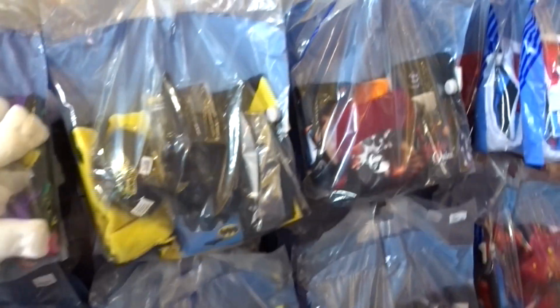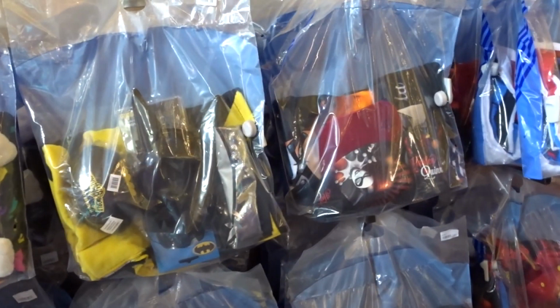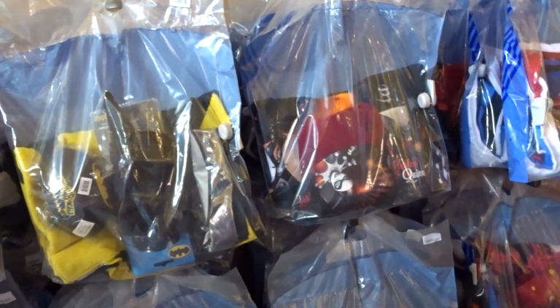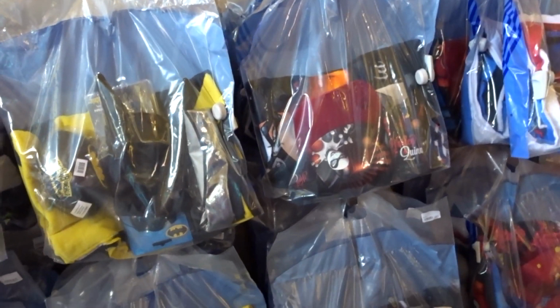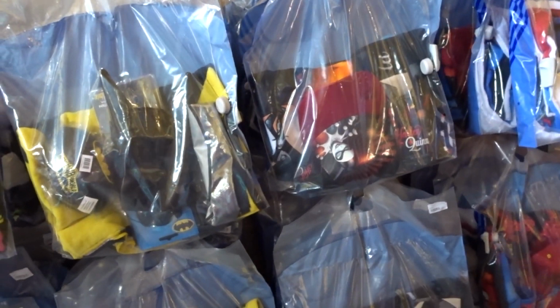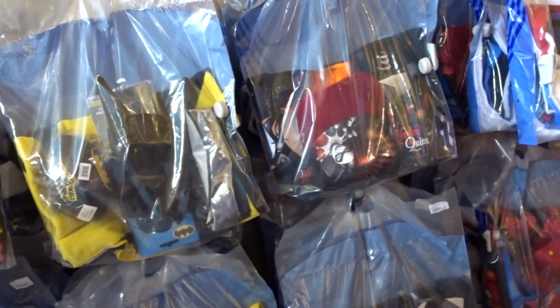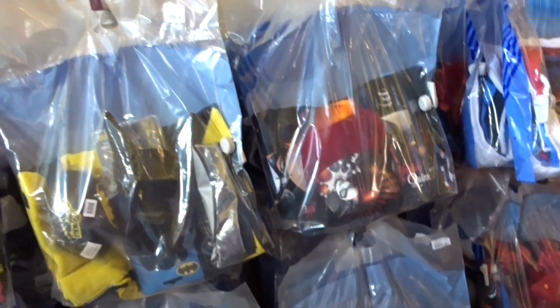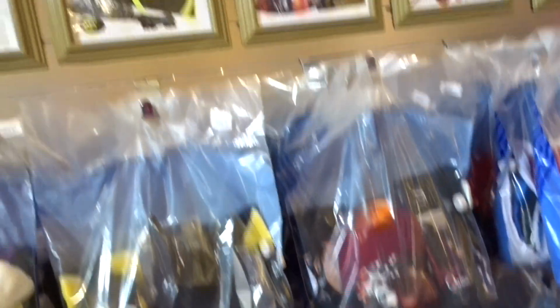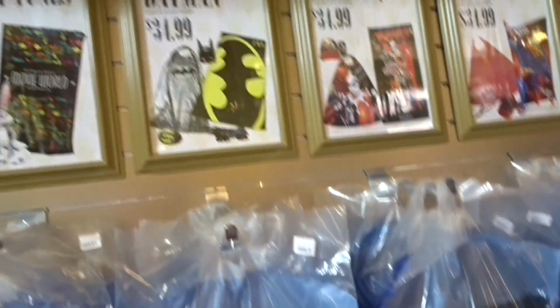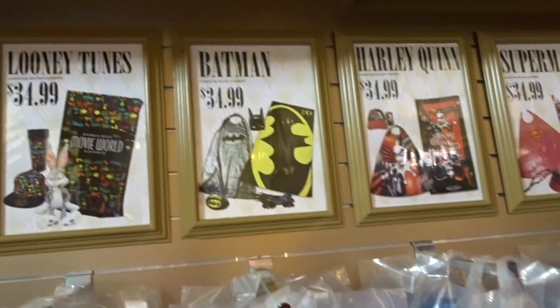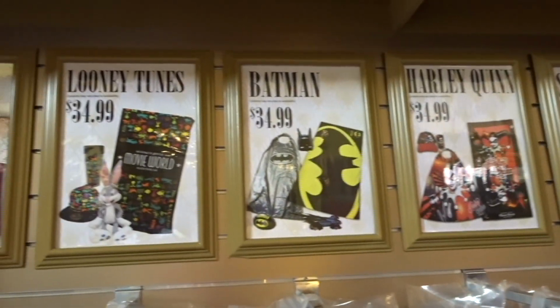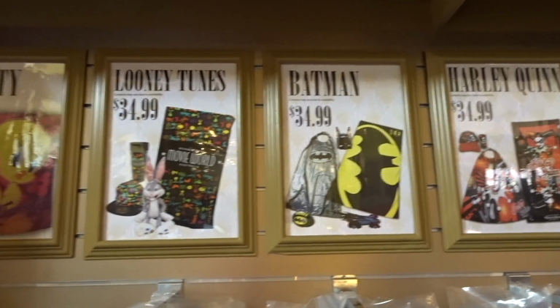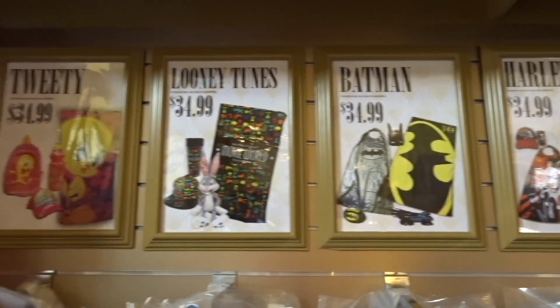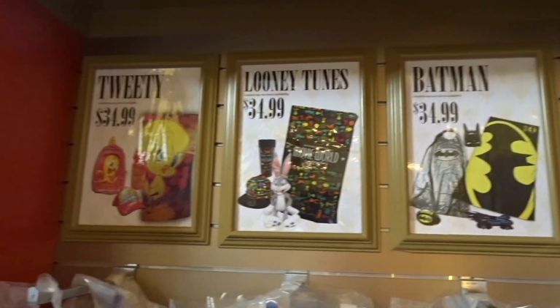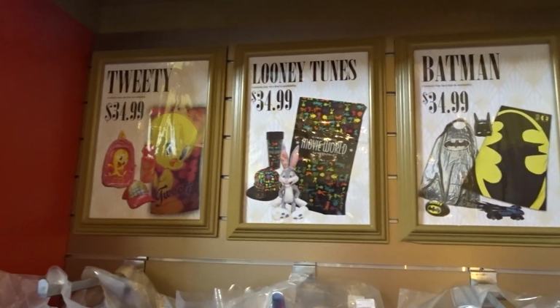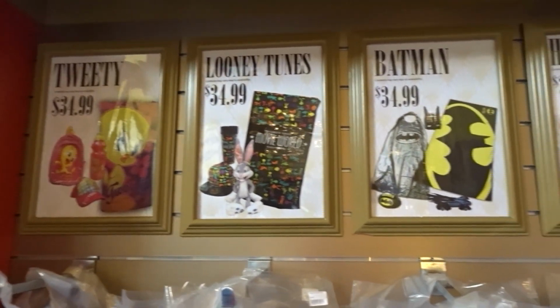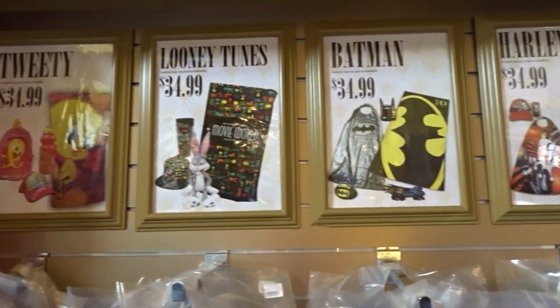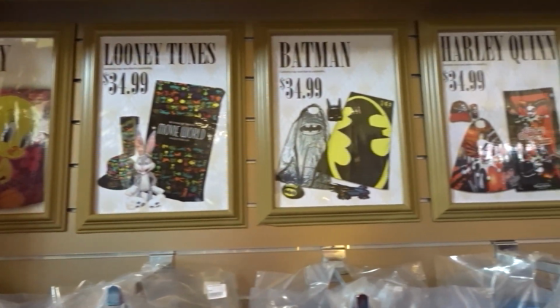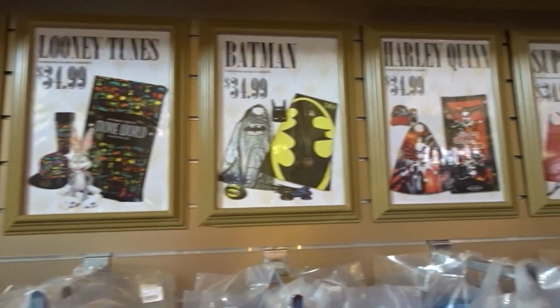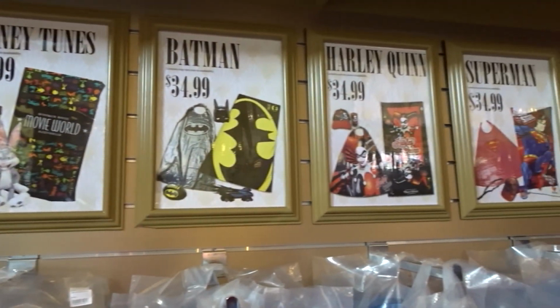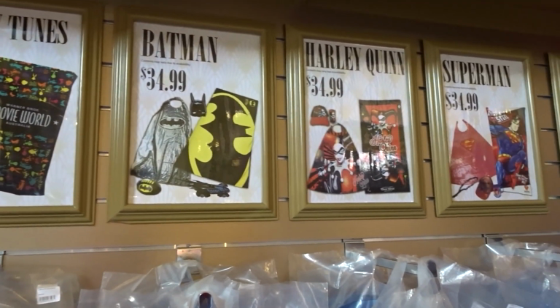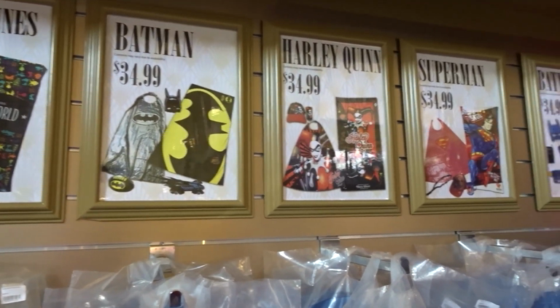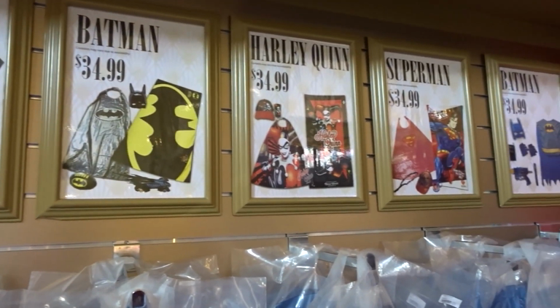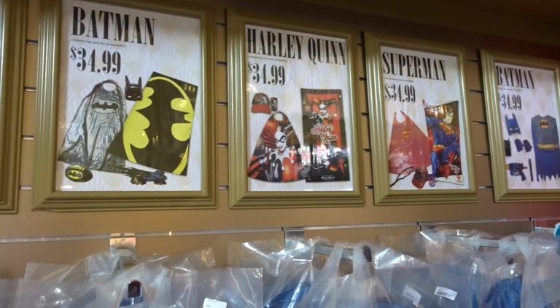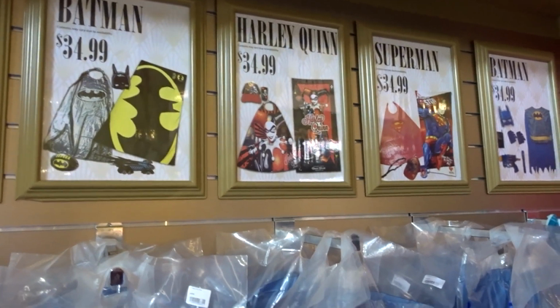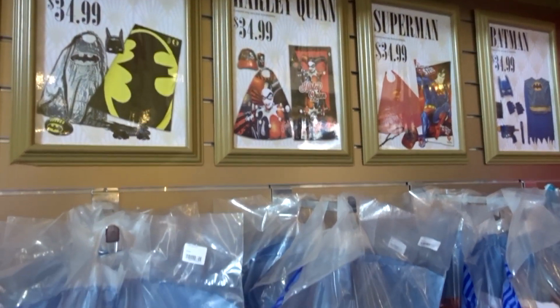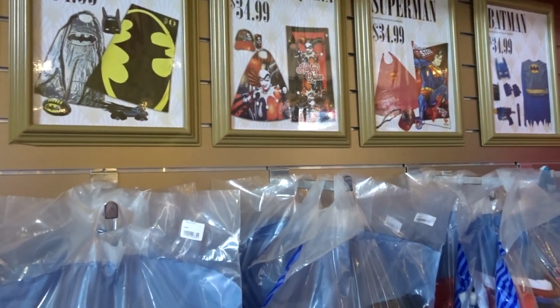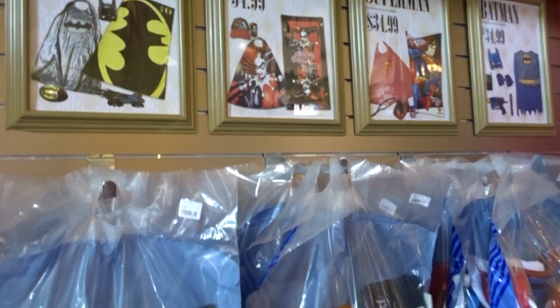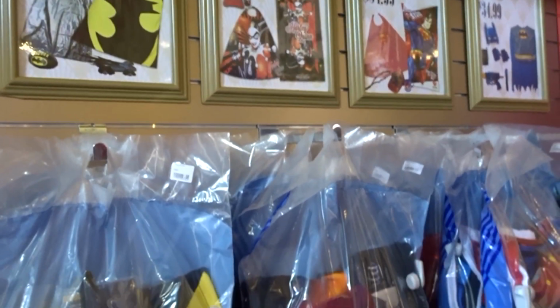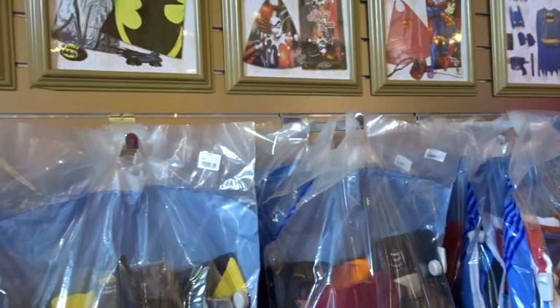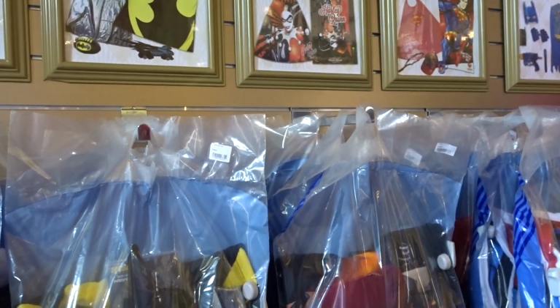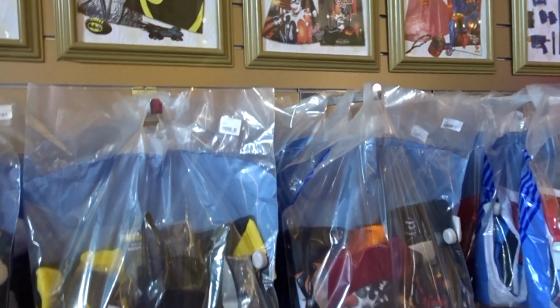How much are they? They're $35 each. You'll see all the things that are inside here around the store.